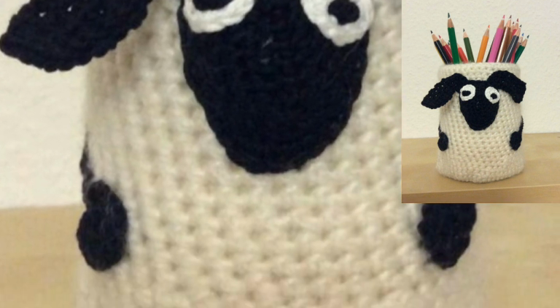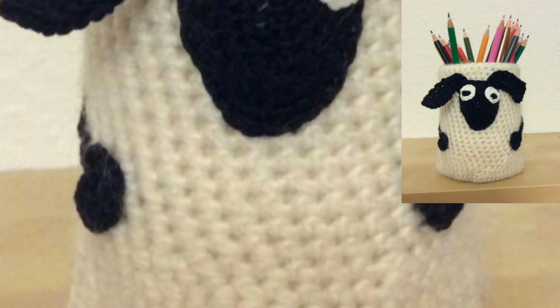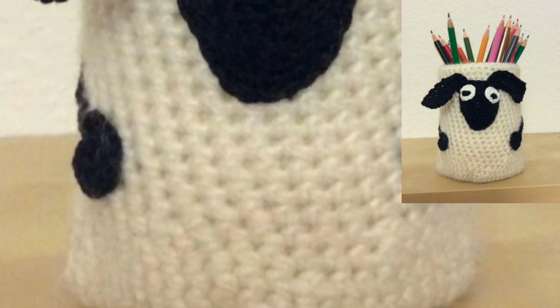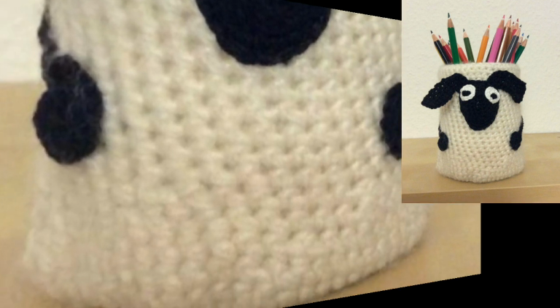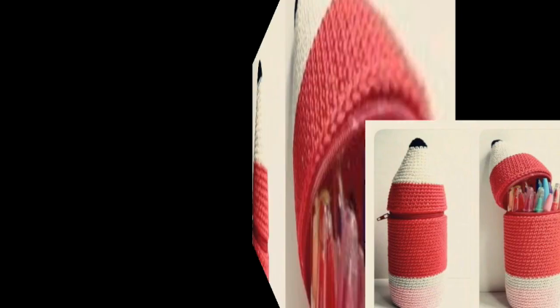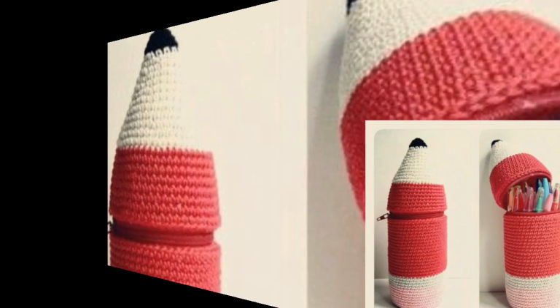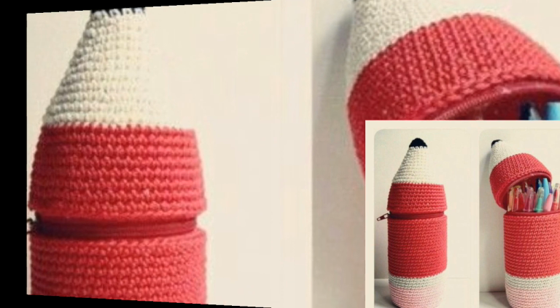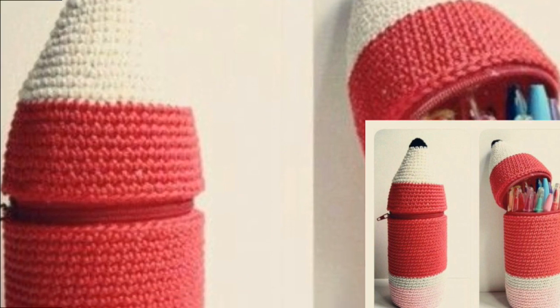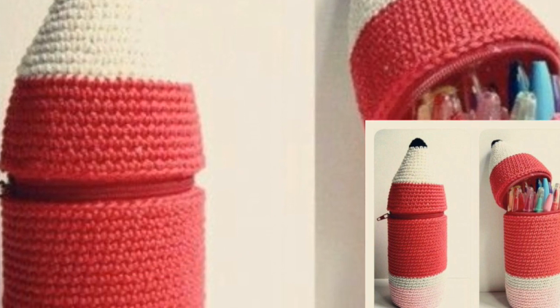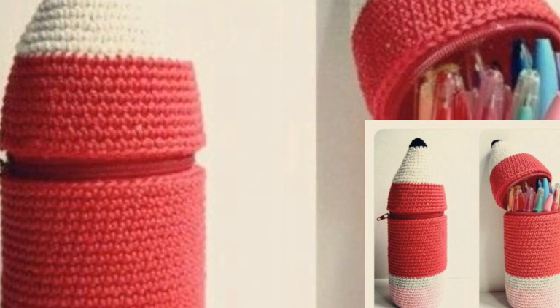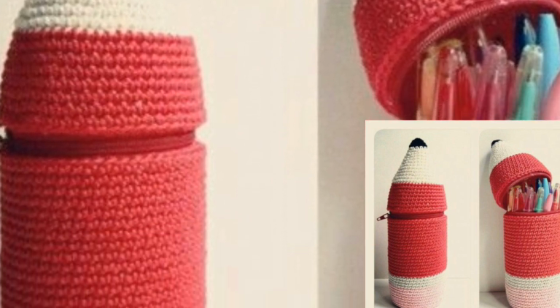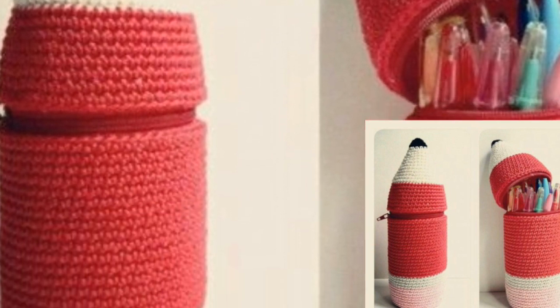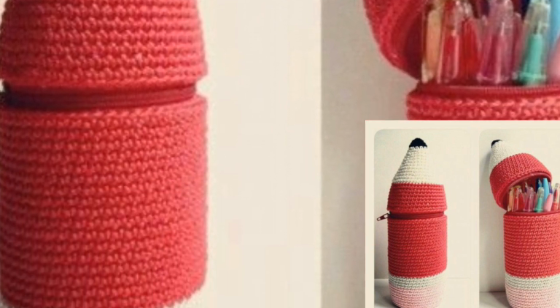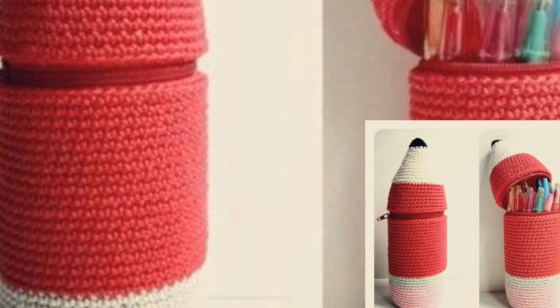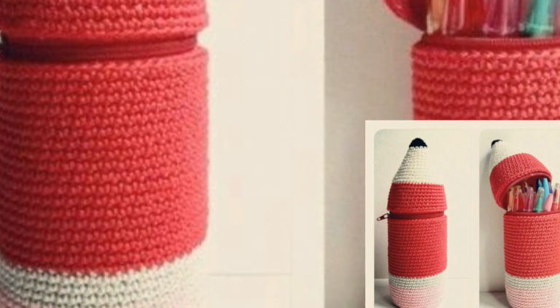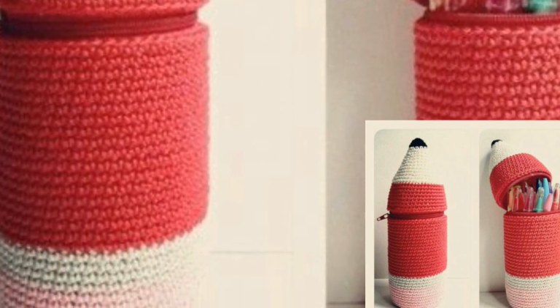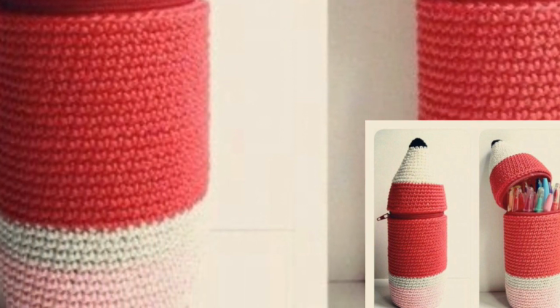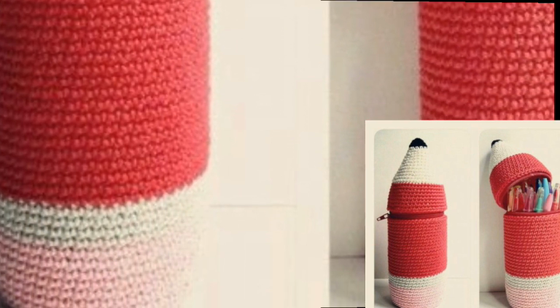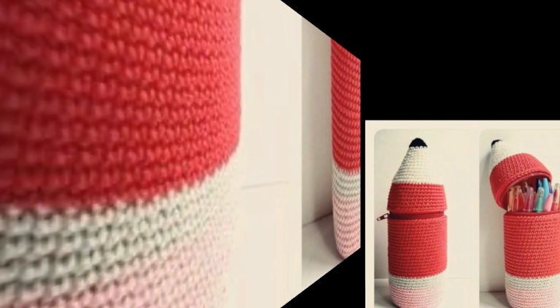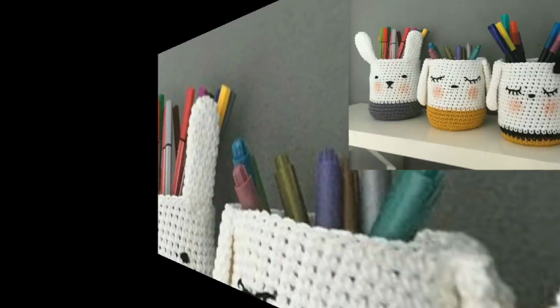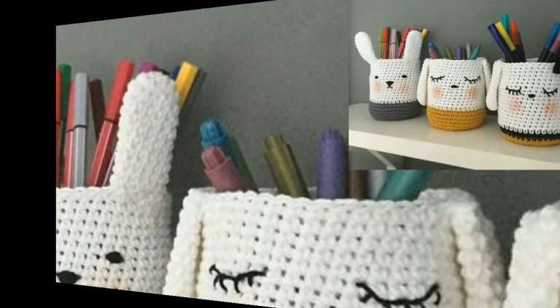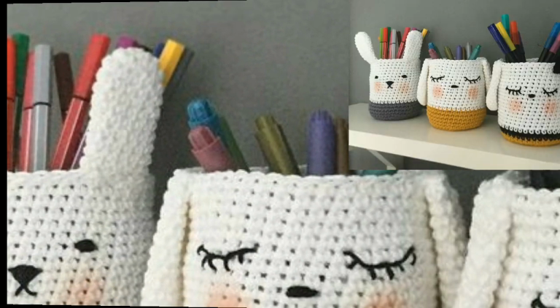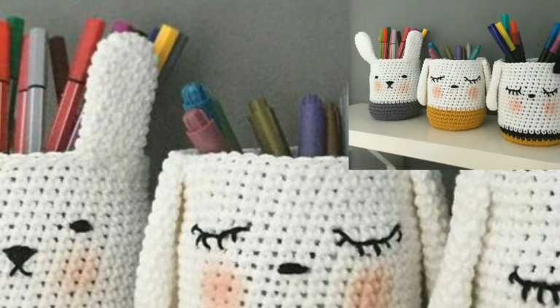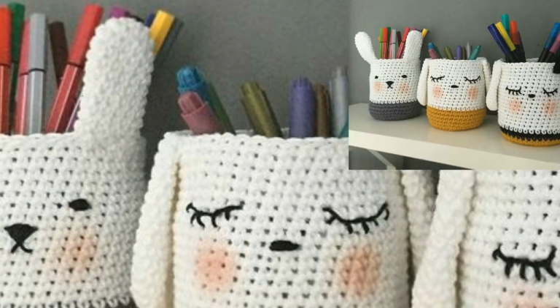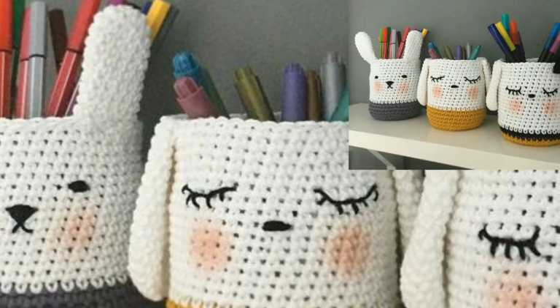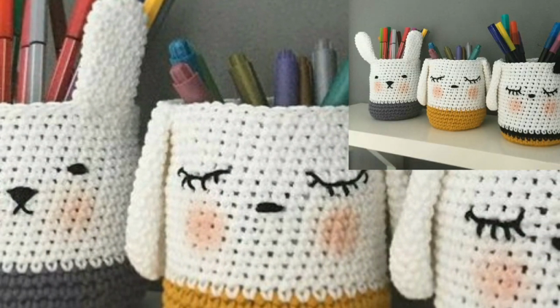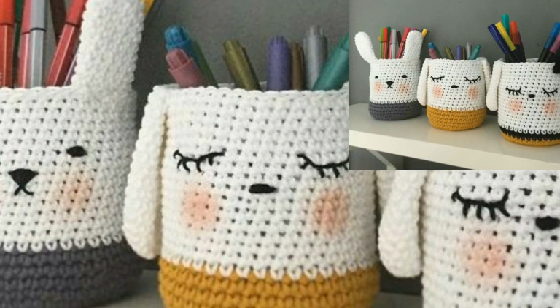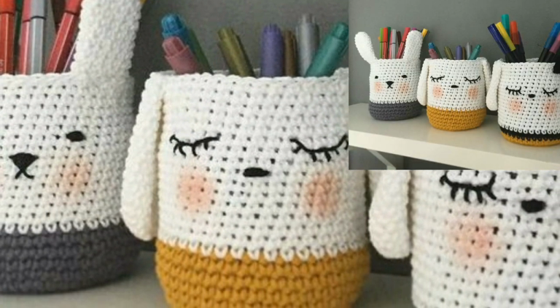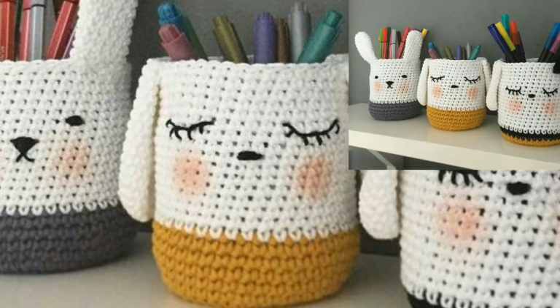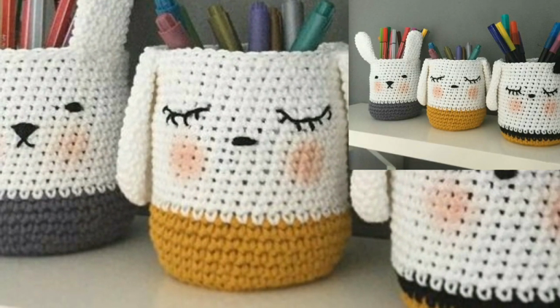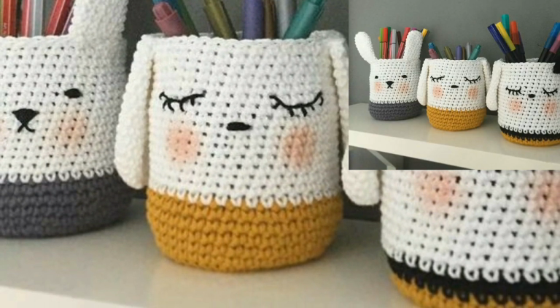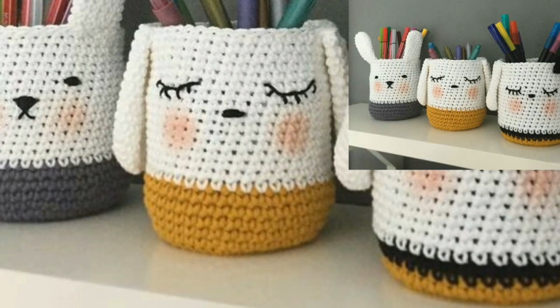If you want crochet patterns, visit my website bepattern.com — the link is in the description box below this video. Please click and visit bepattern.com. On my website you can find beautiful and attractive crochet patterns.